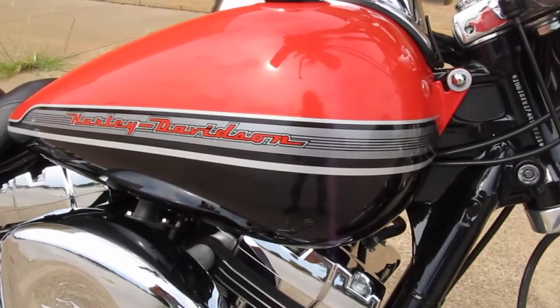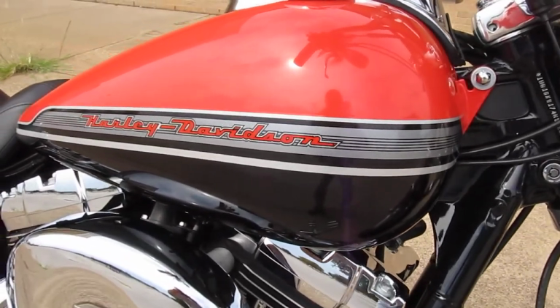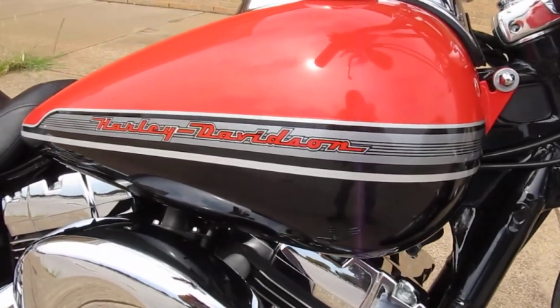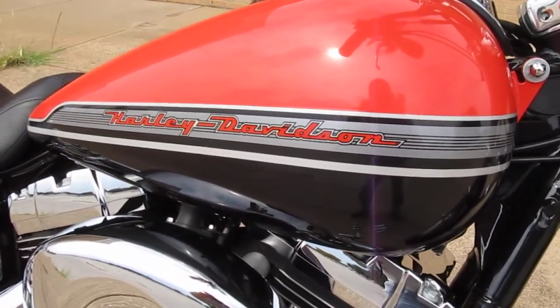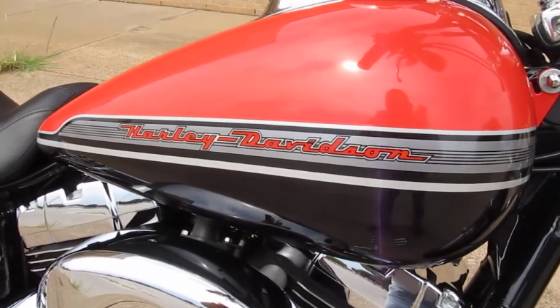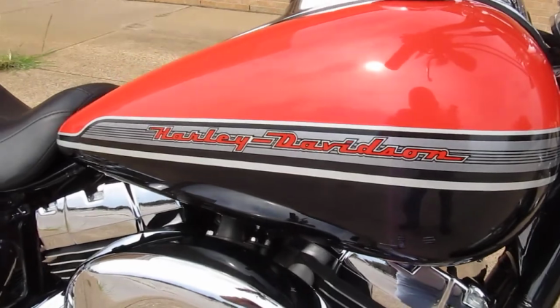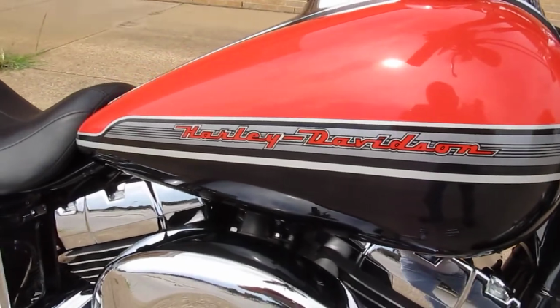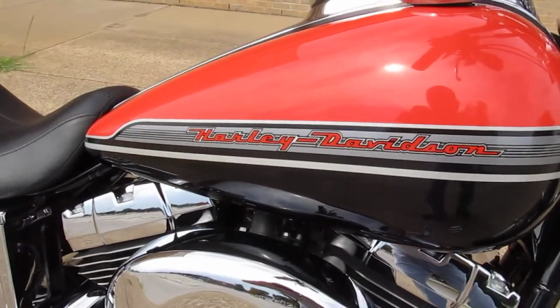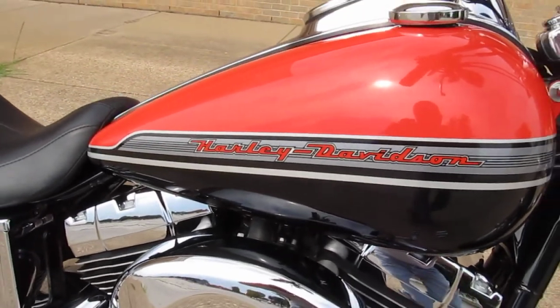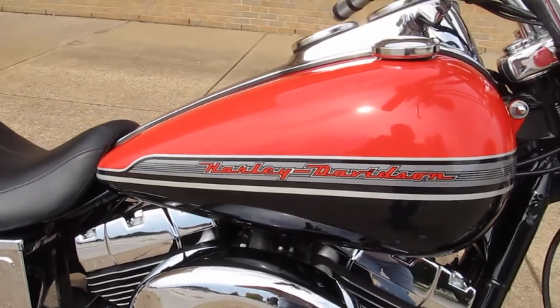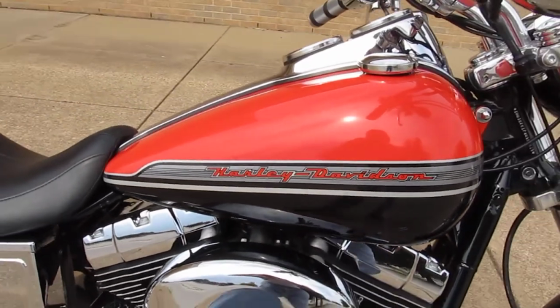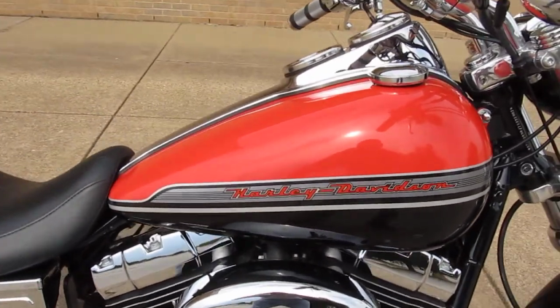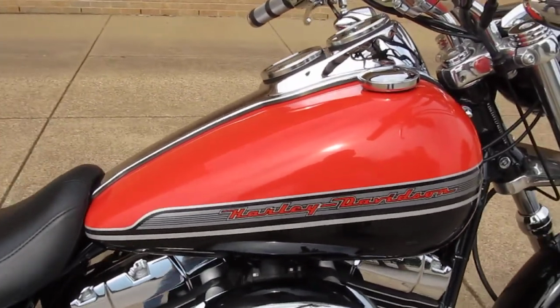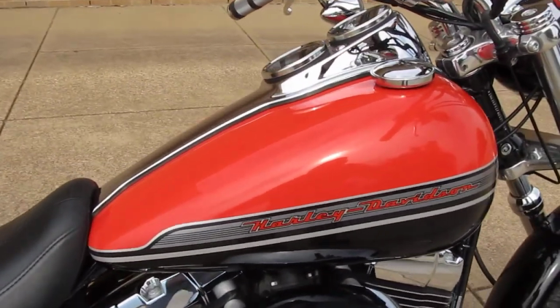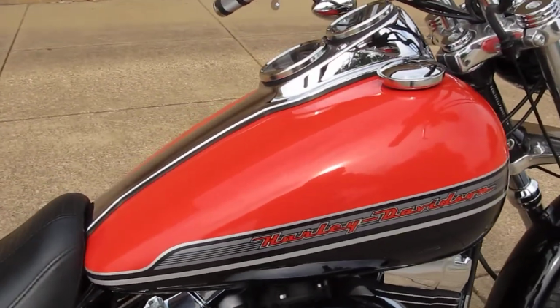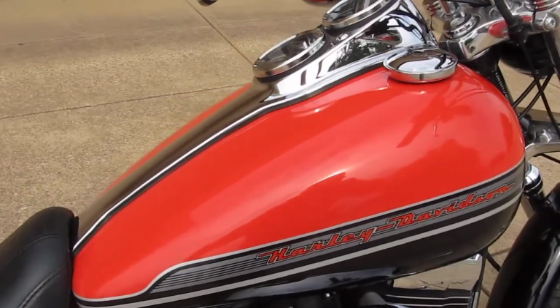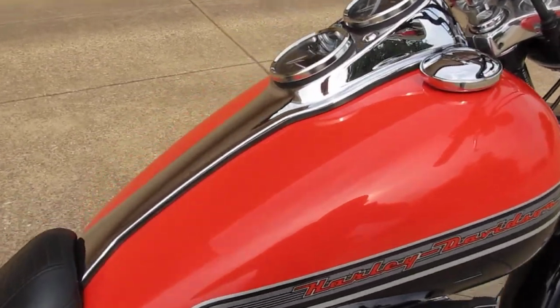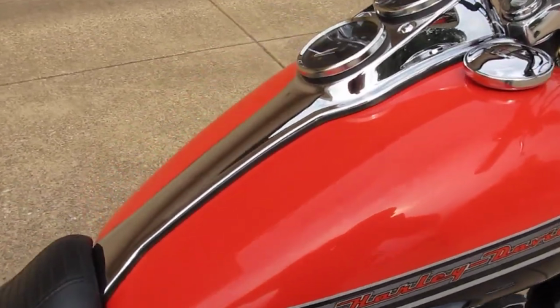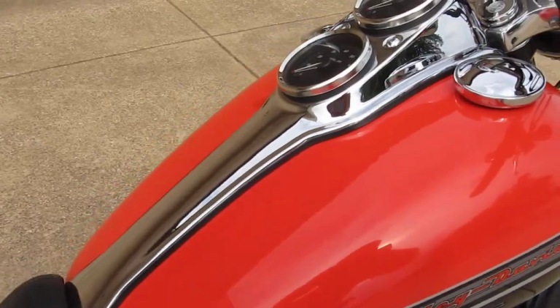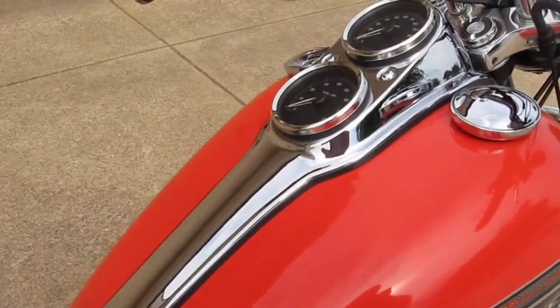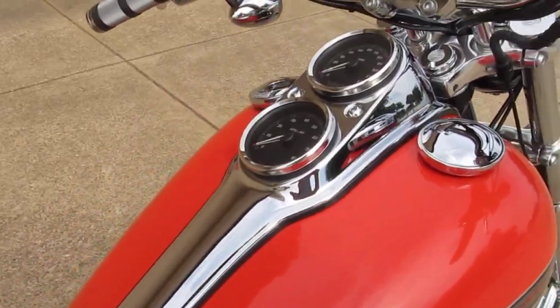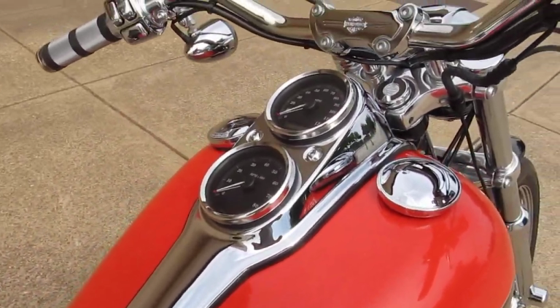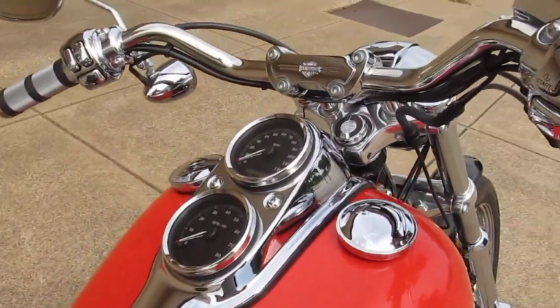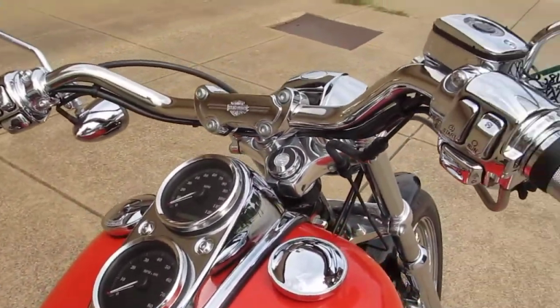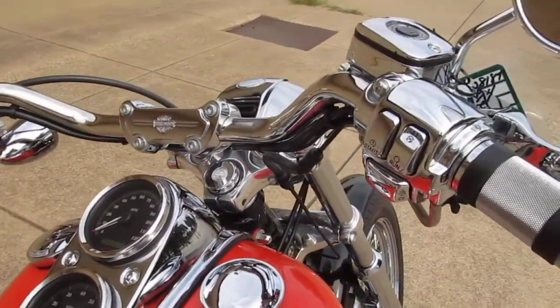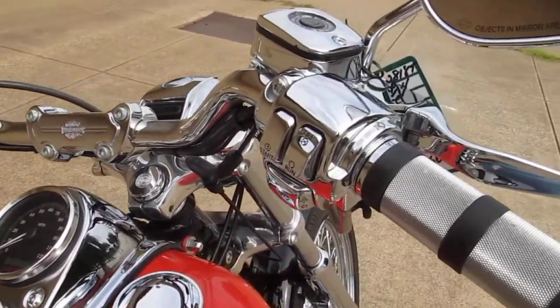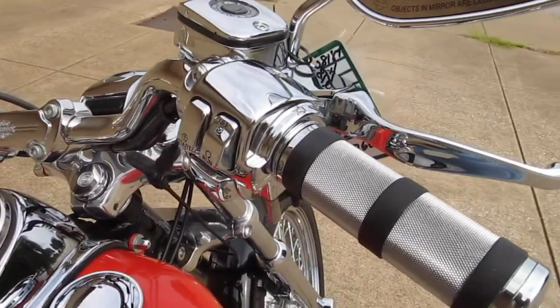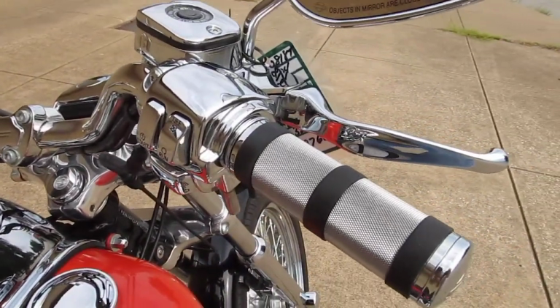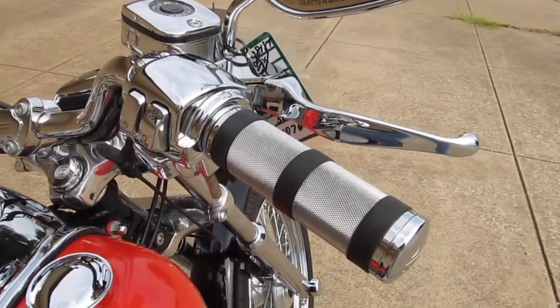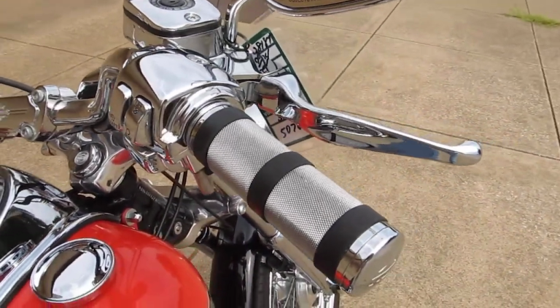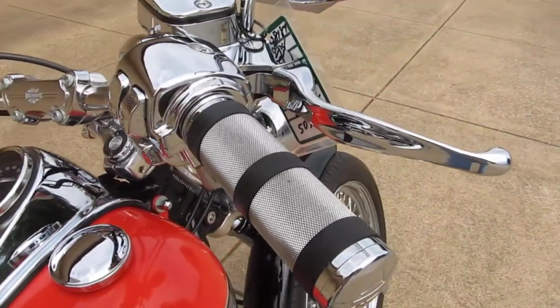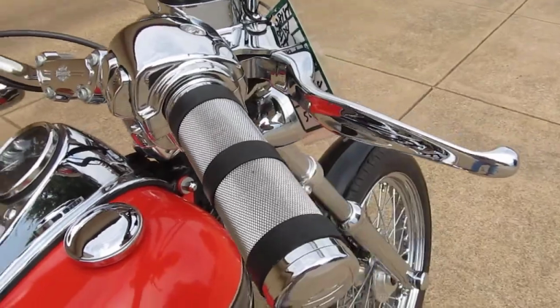The Ford F-150 Harley Davidson pickup. This thing is loaded out — all of this was factory installed, it wasn't upgraded aftermarket.